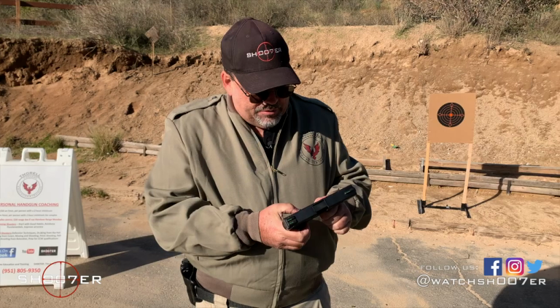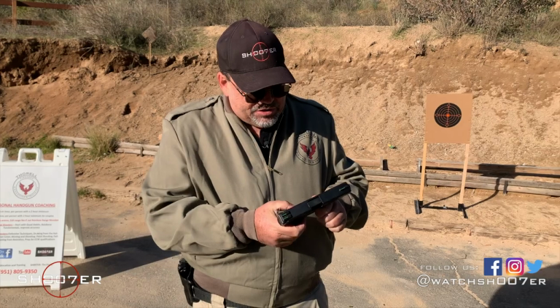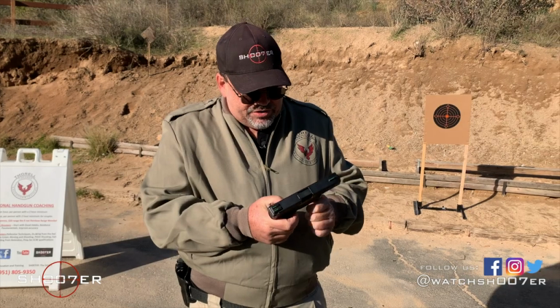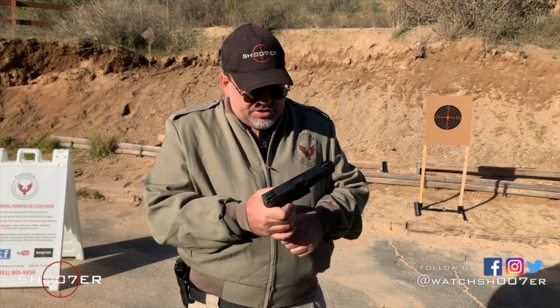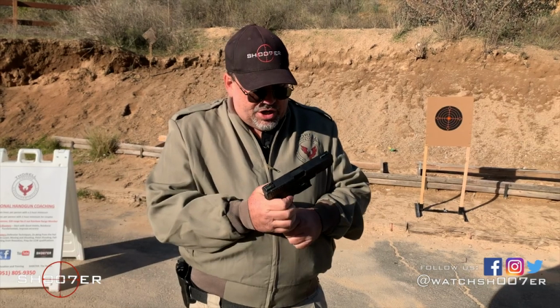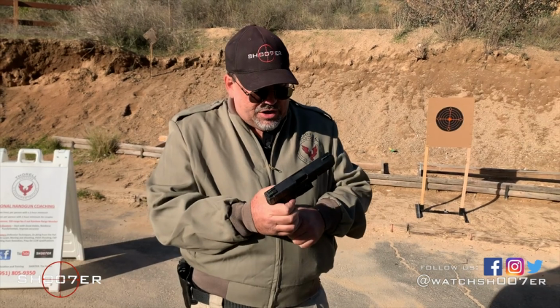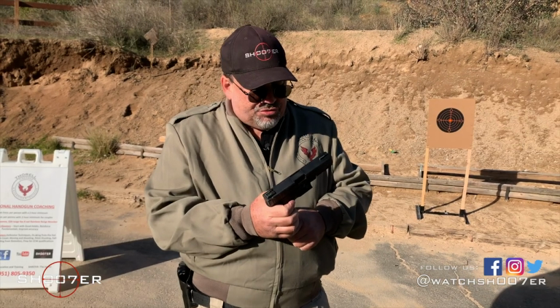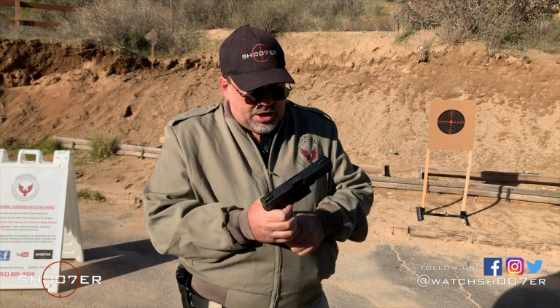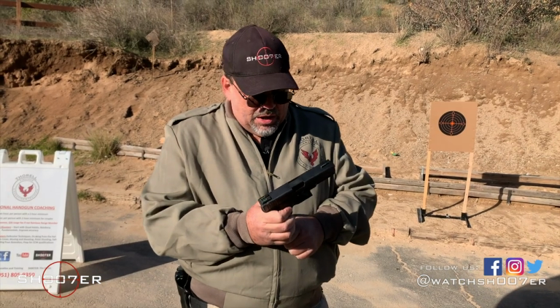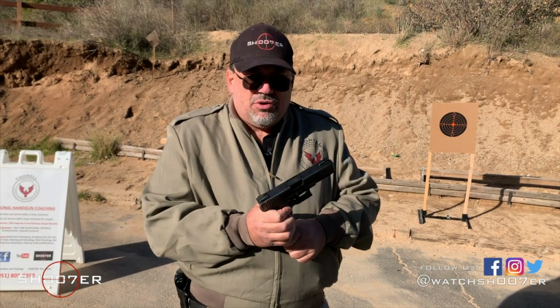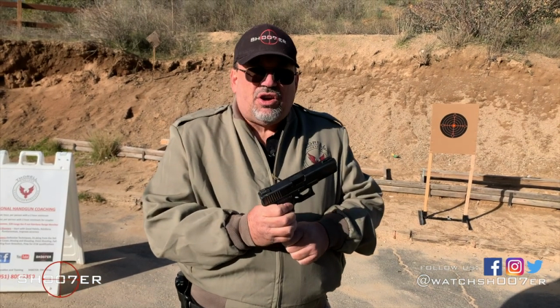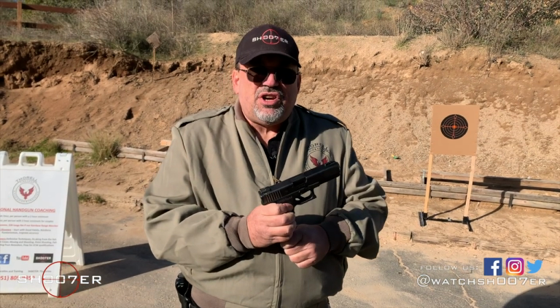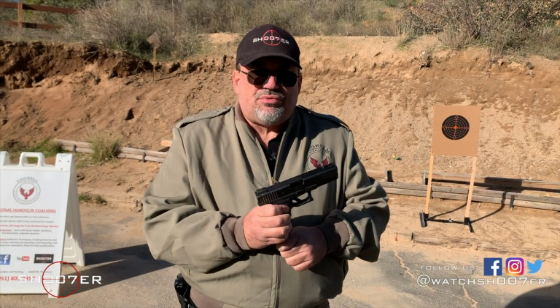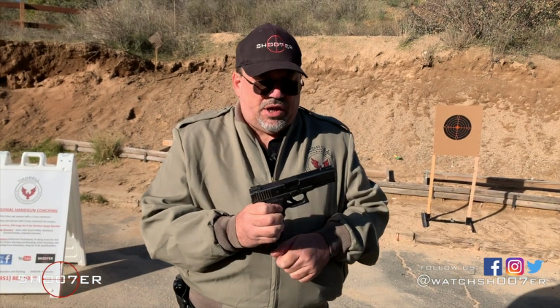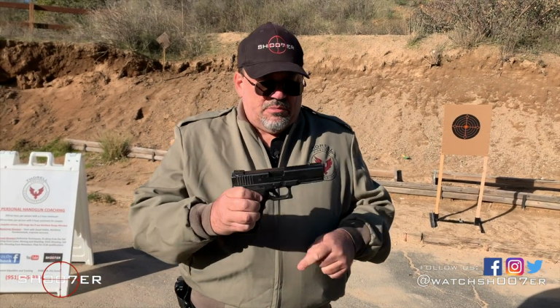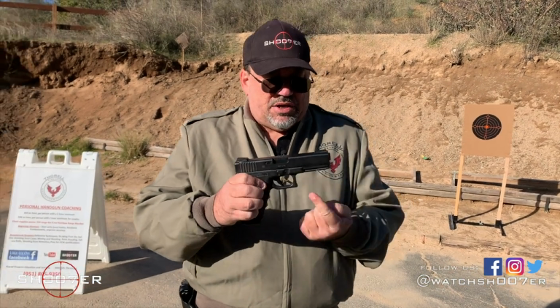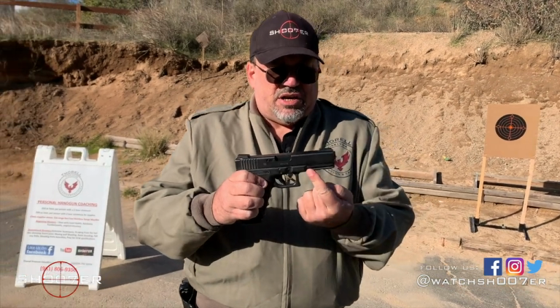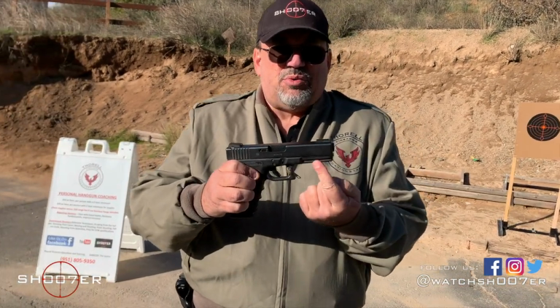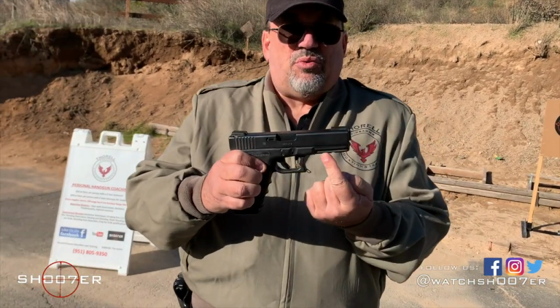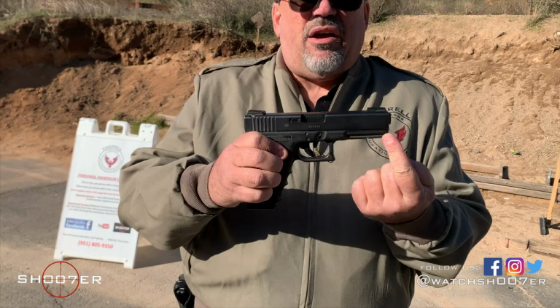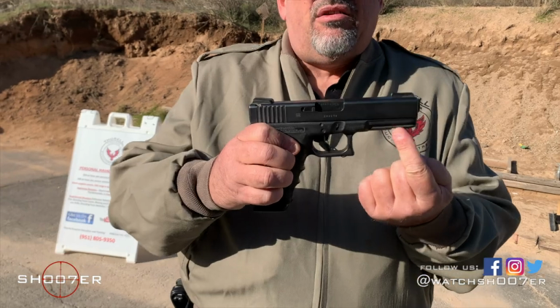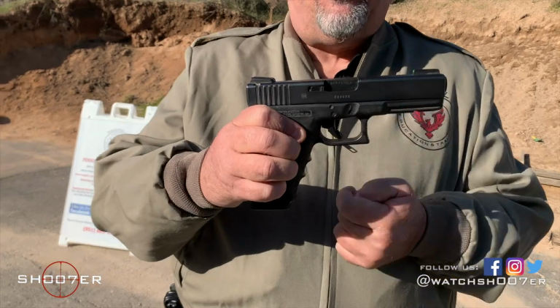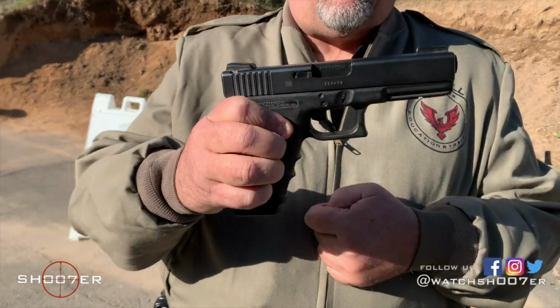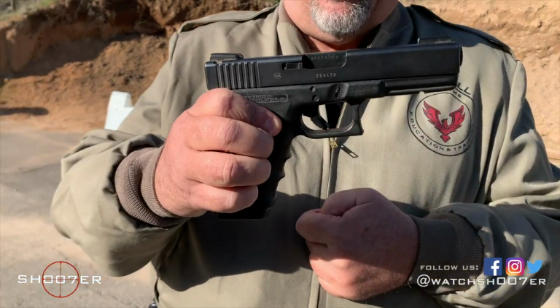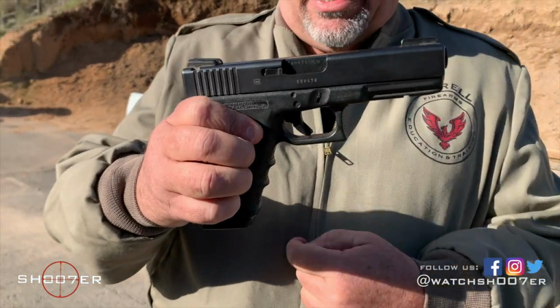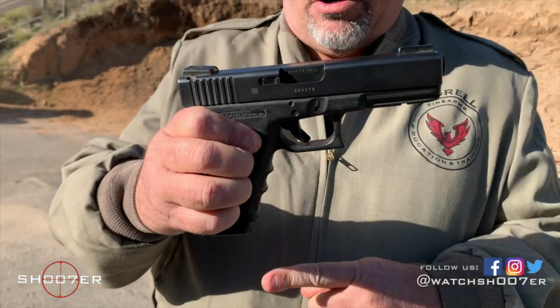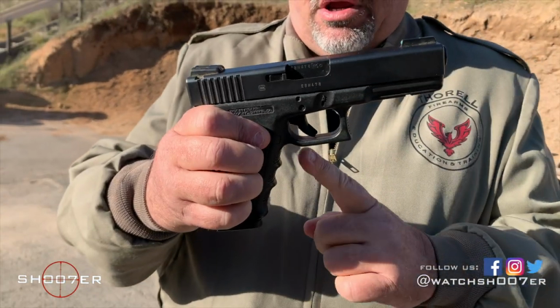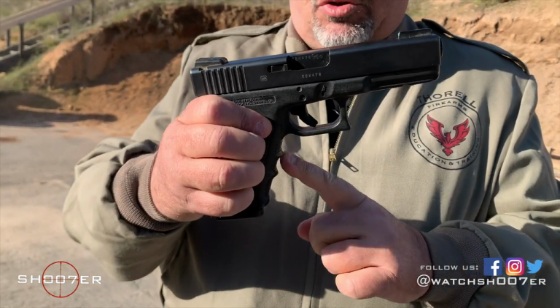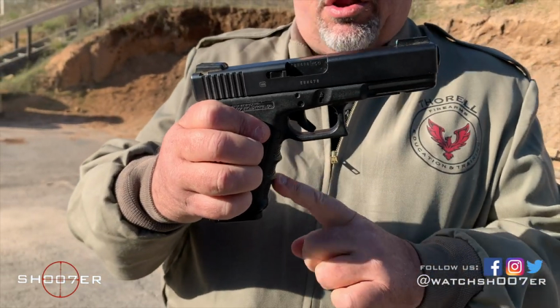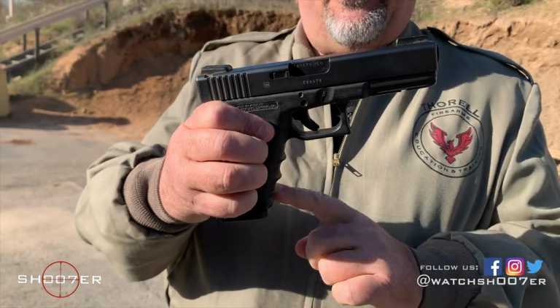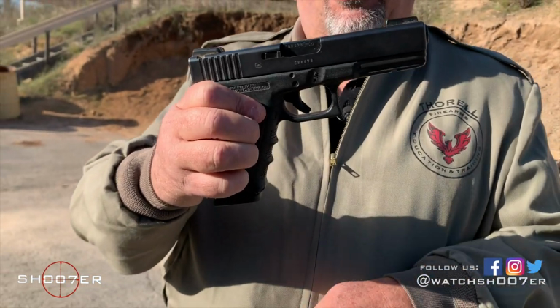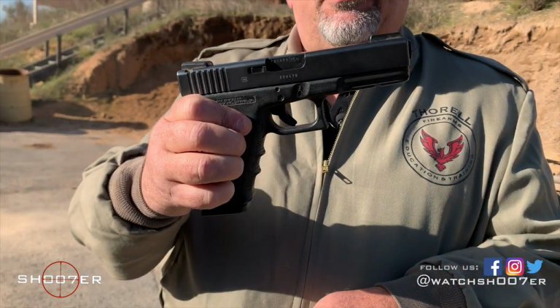This is a Generation 3, and you can tell the Gen 3 because it comes with the rail for the light or the laser, as well as the finger grooves.